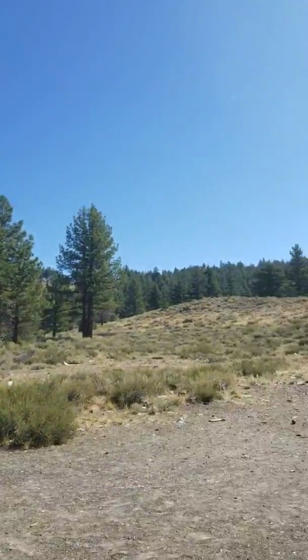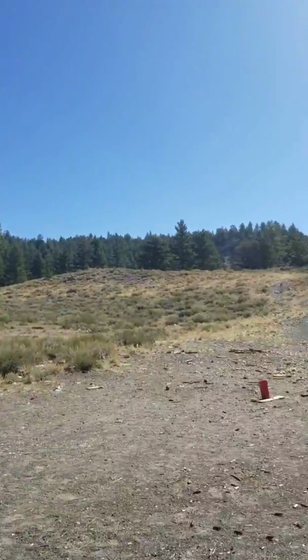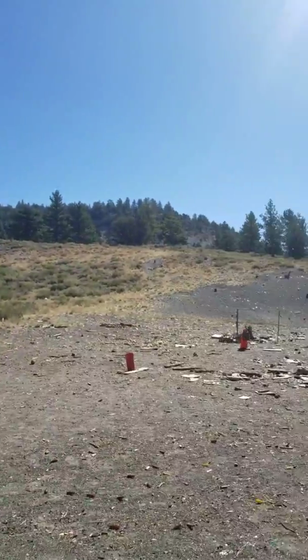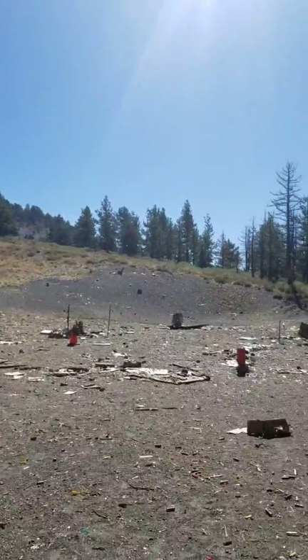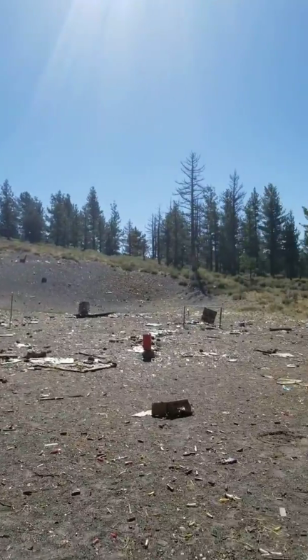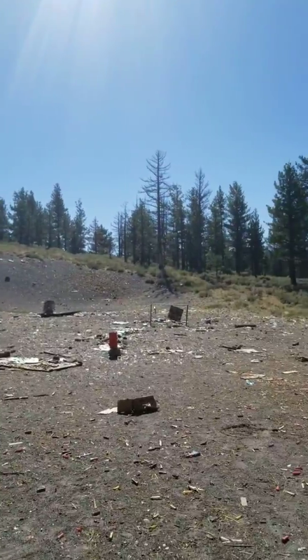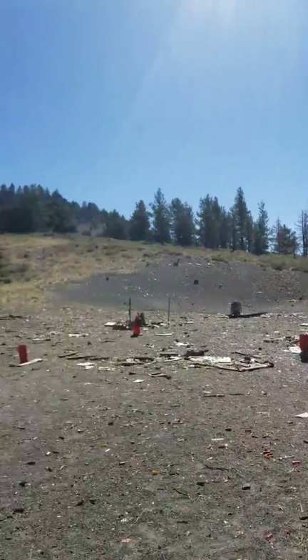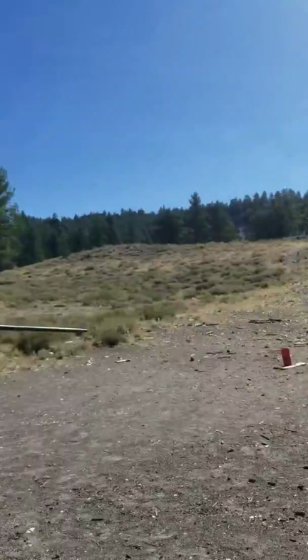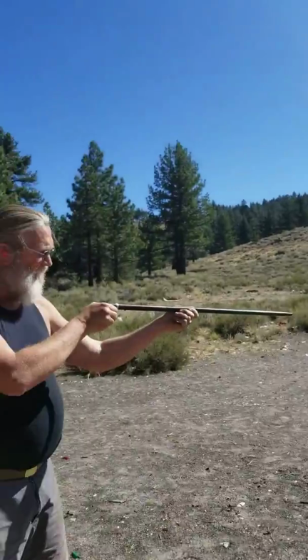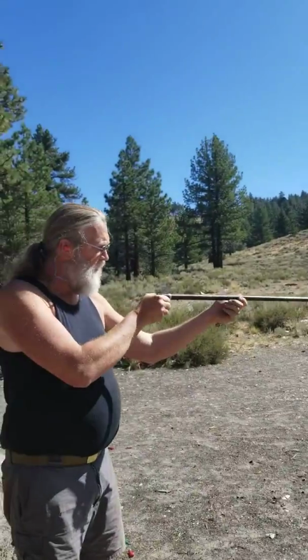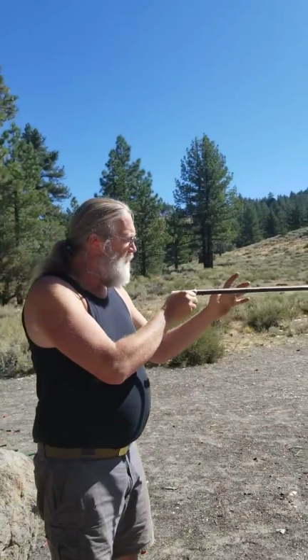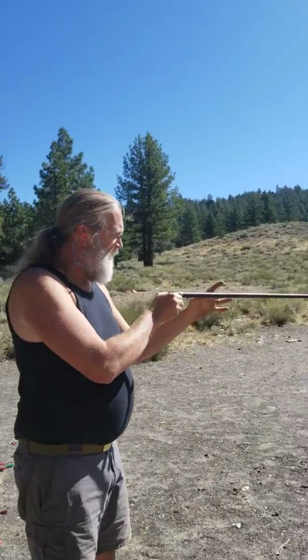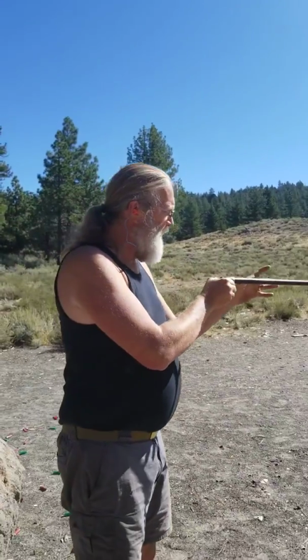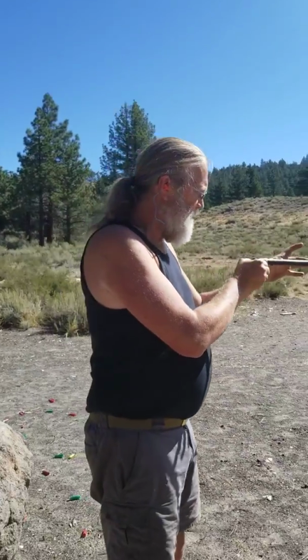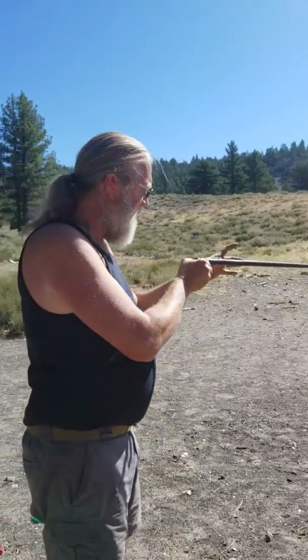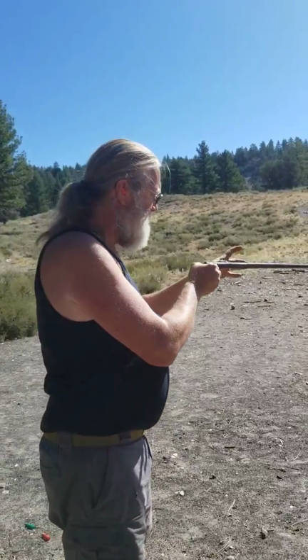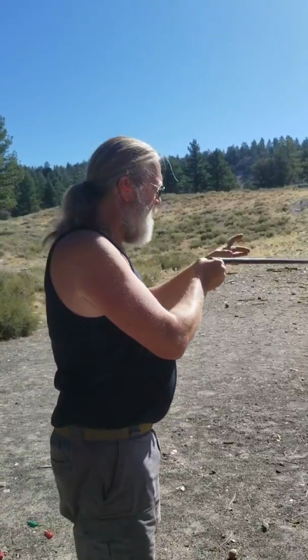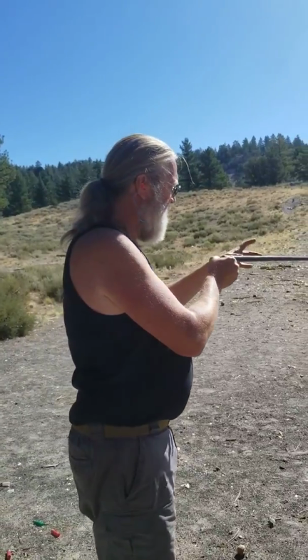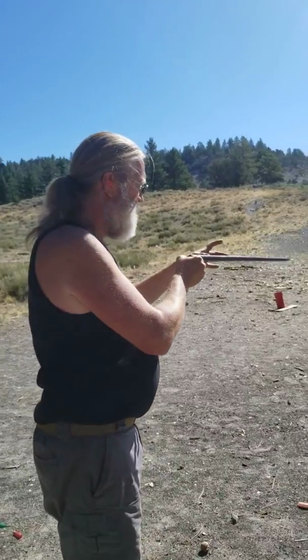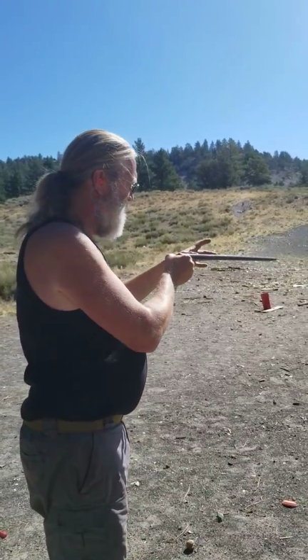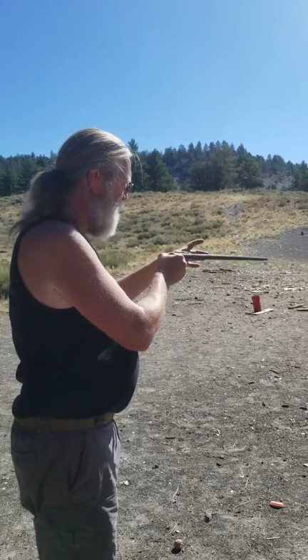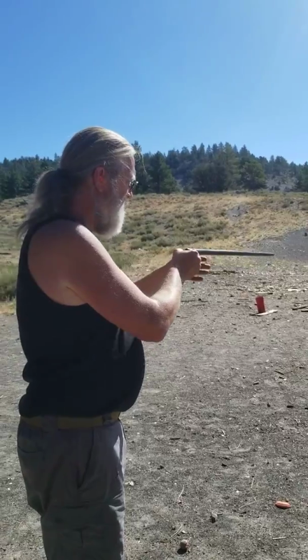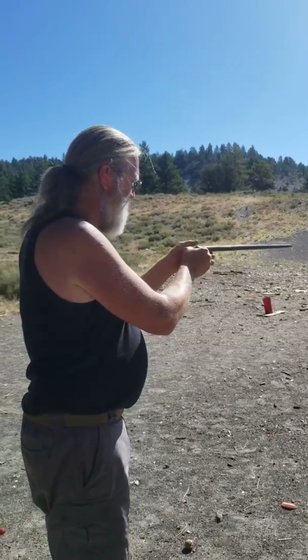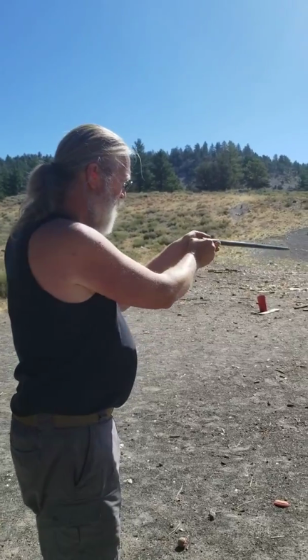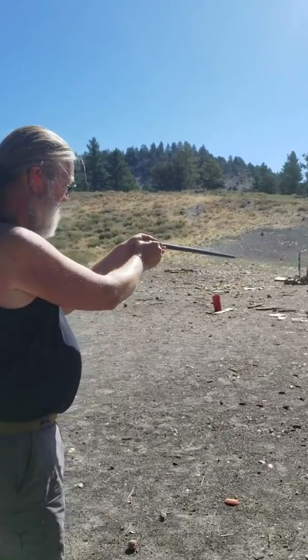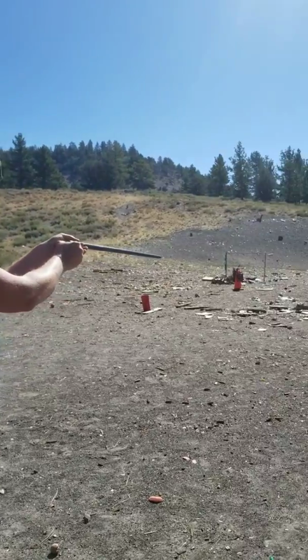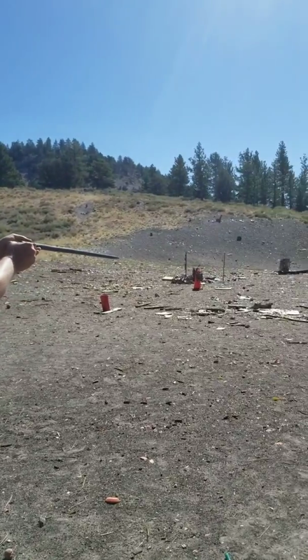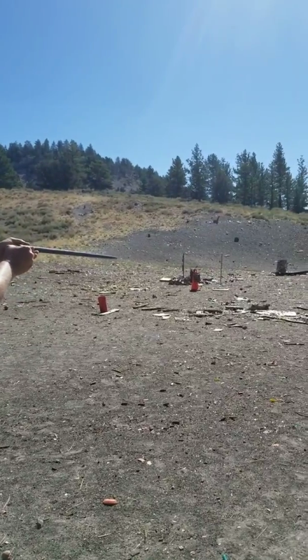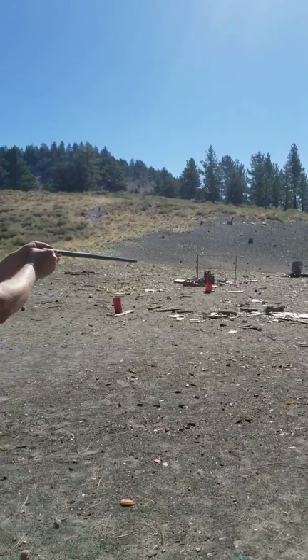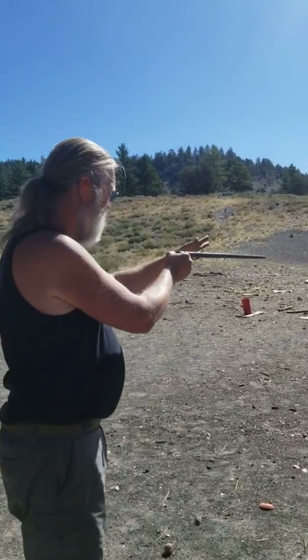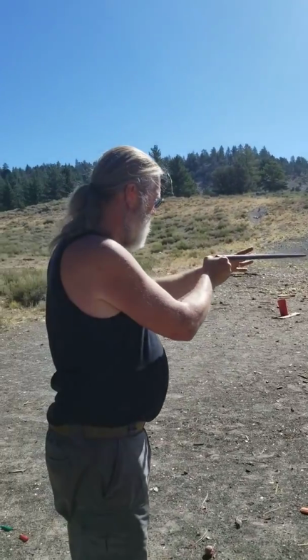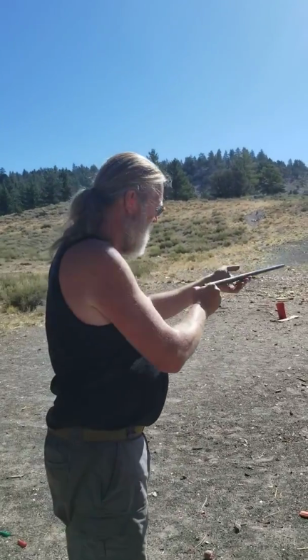I would generally hold it like this to shoot it. However, because it hasn't been shot for a long time, I want to make sure I can trust that first barrel part. So today I'm going to hold it like this, which is probably not how I would hold it once I got really comfortable with it.